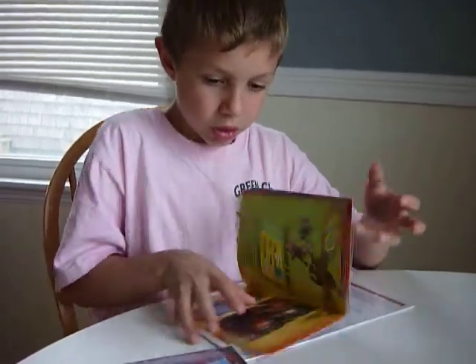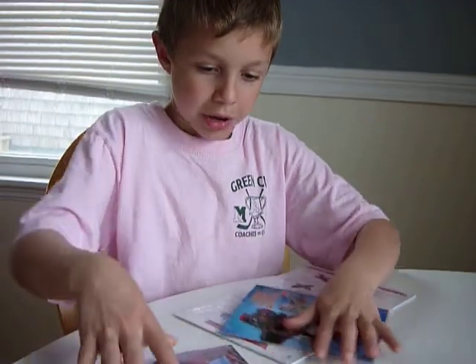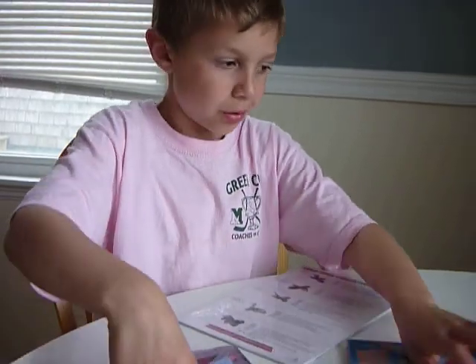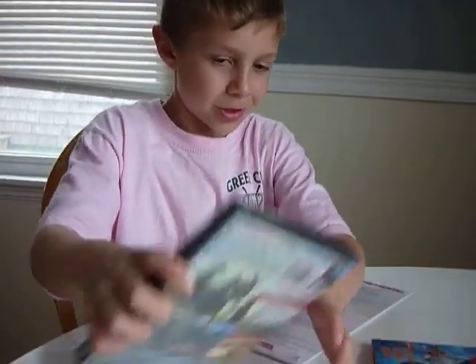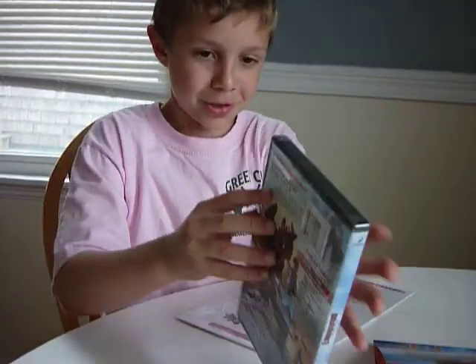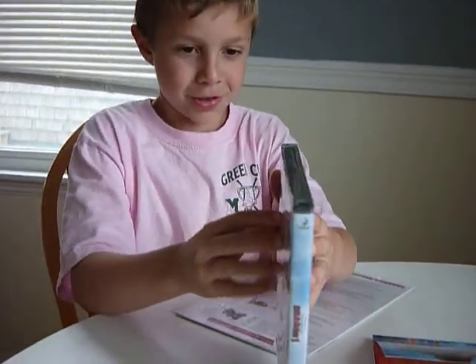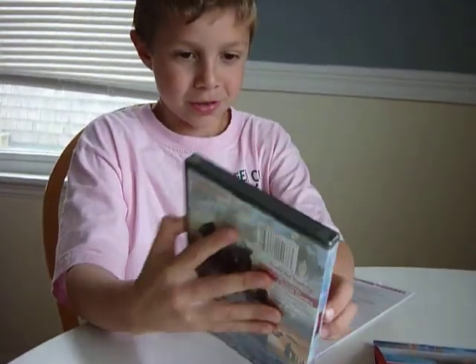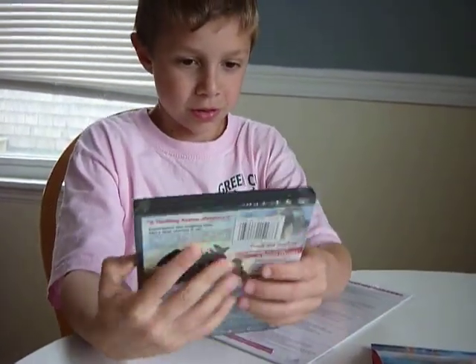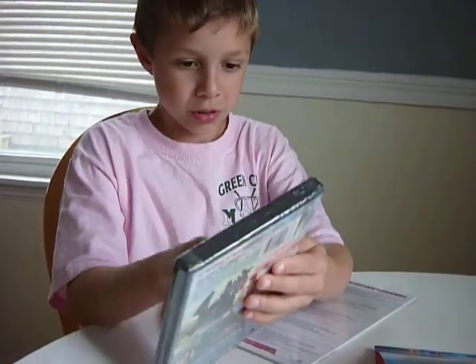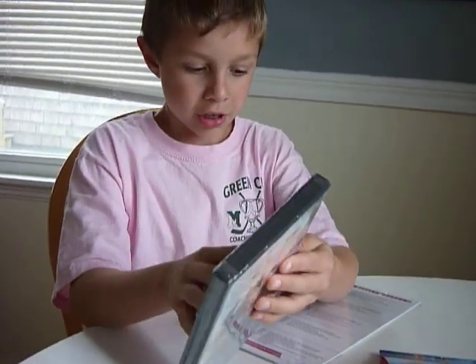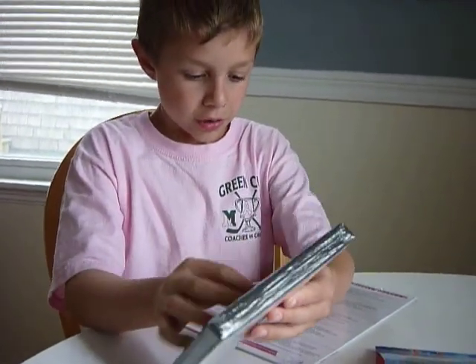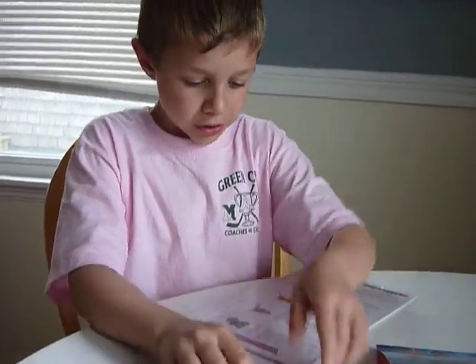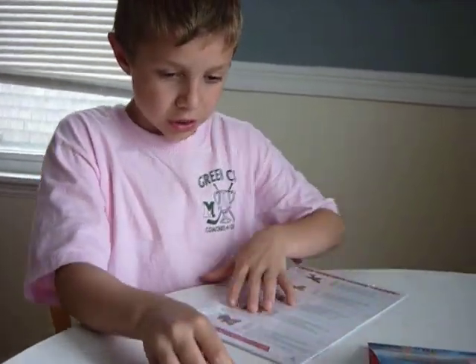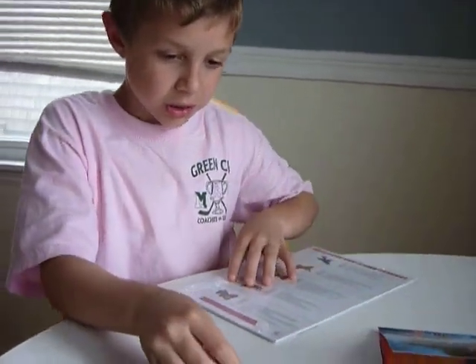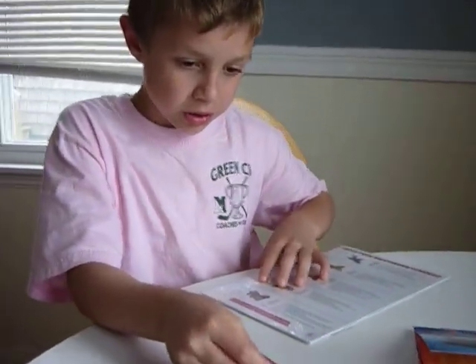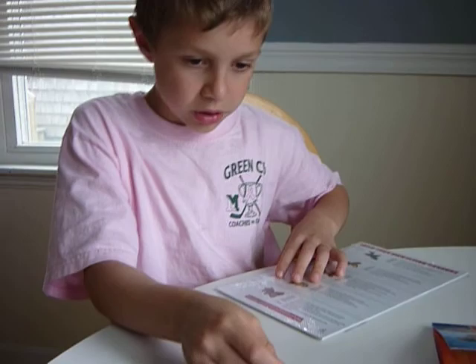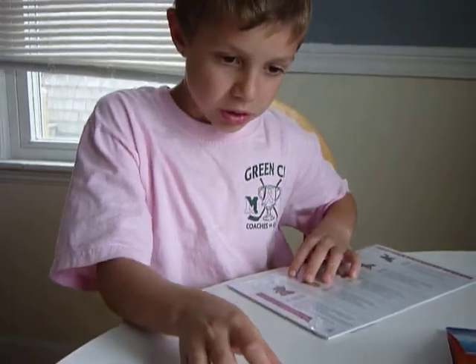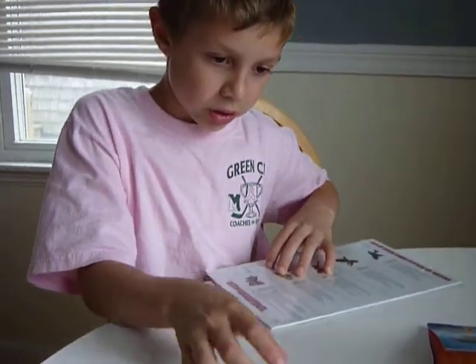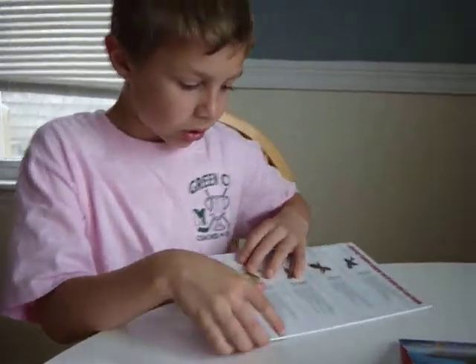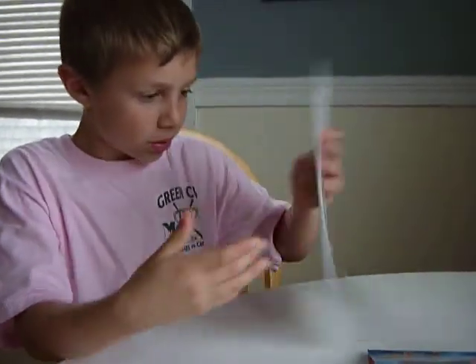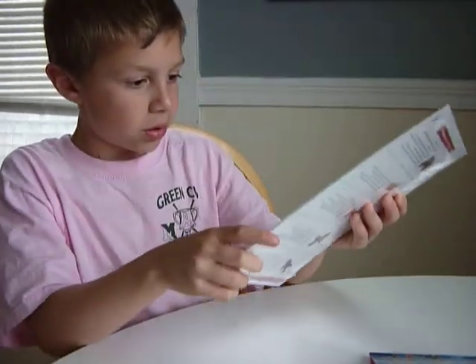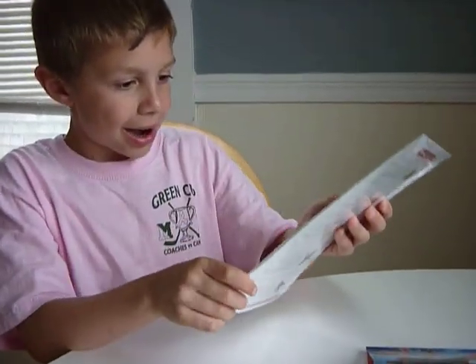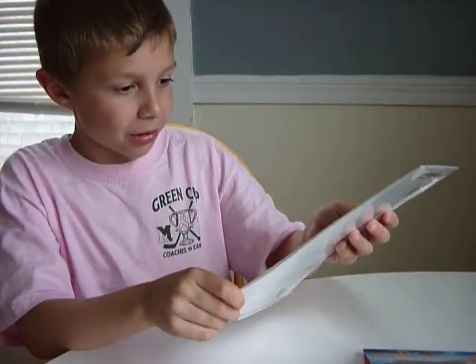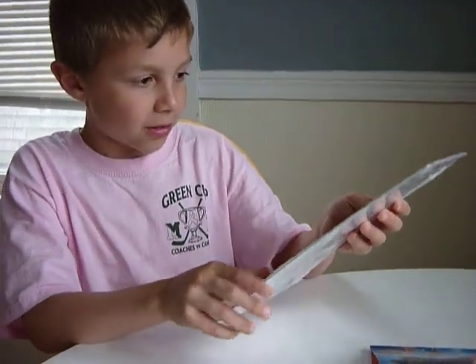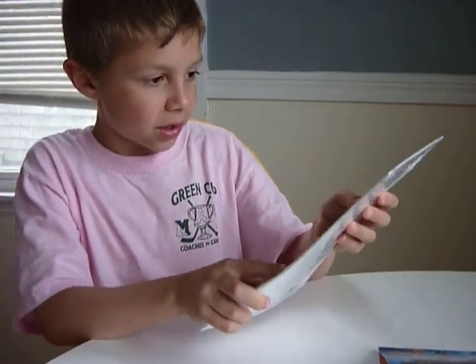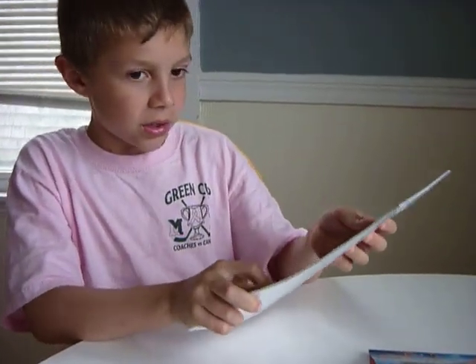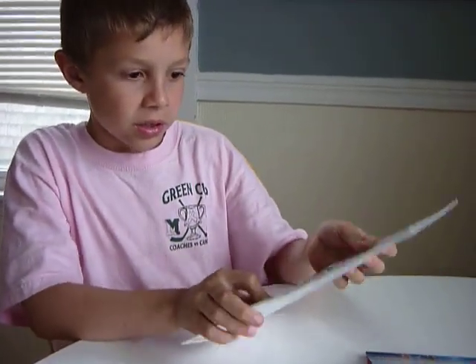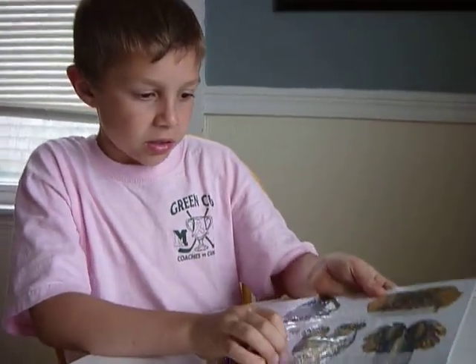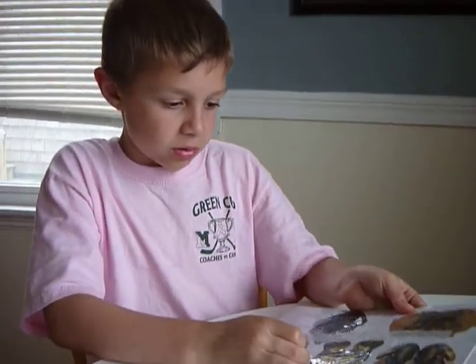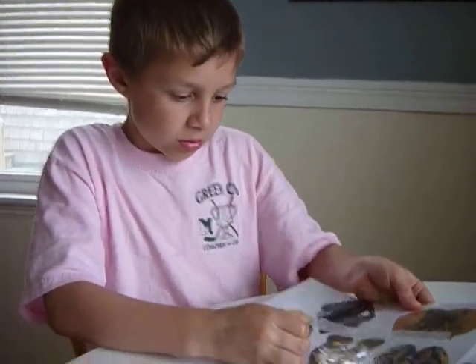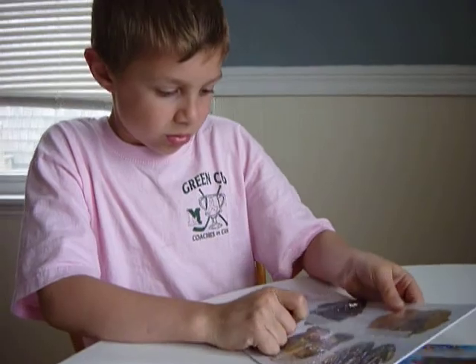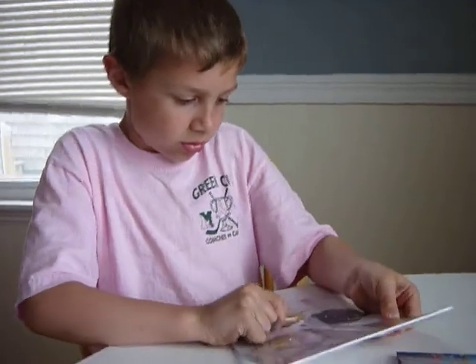I don't know what this is. That's a DVD. I feel like there's something else in there. I don't know, this is just the DVD. Why don't you open it up?